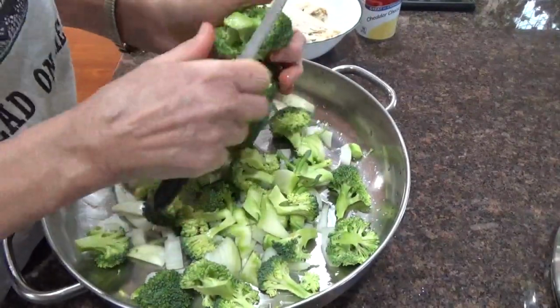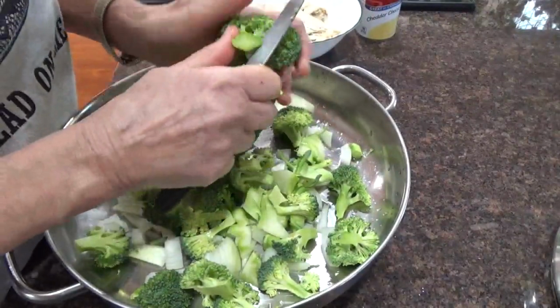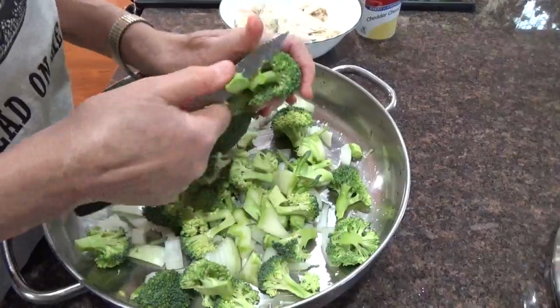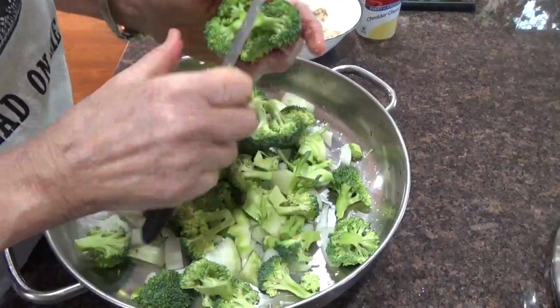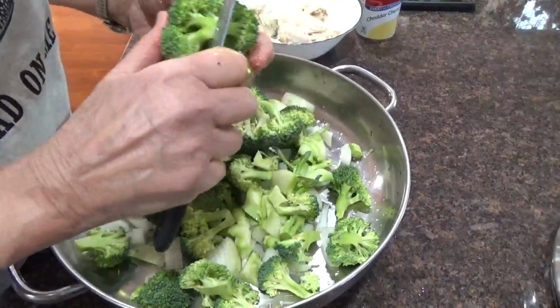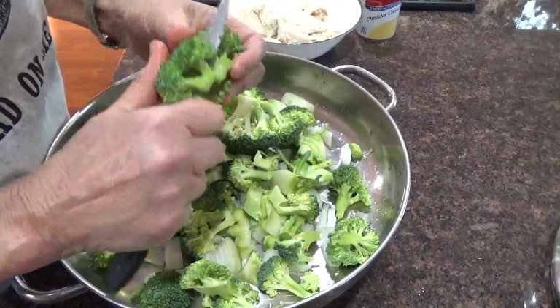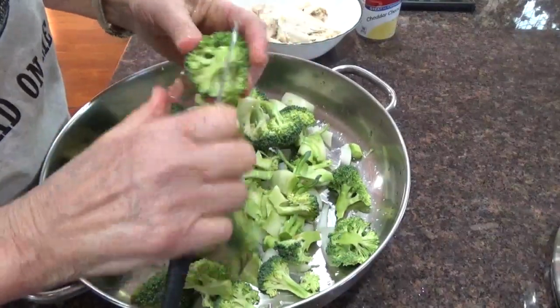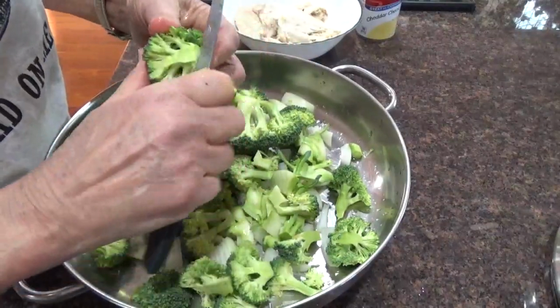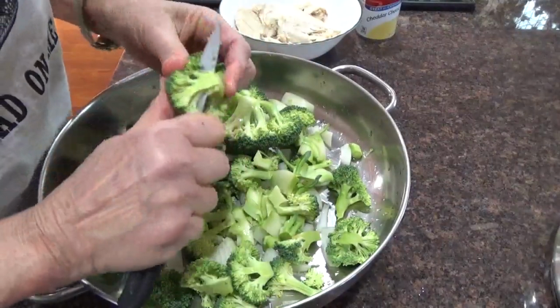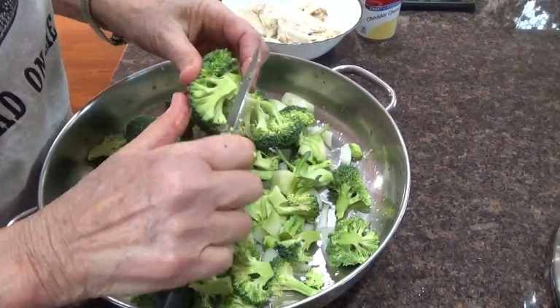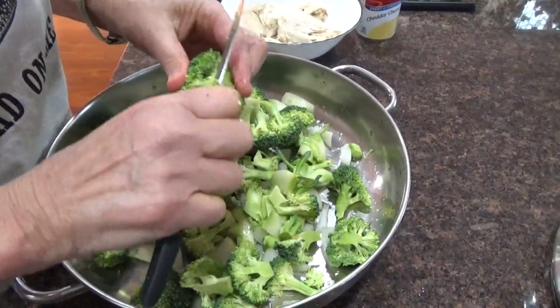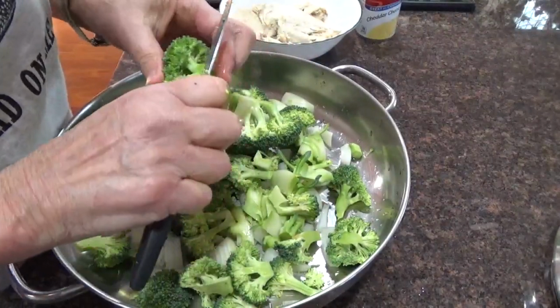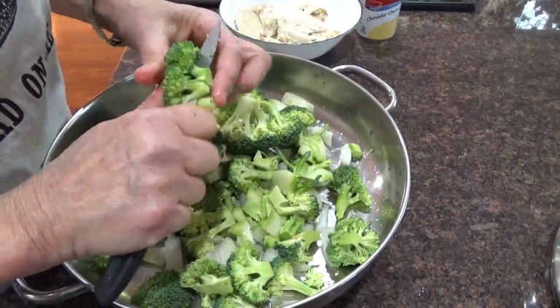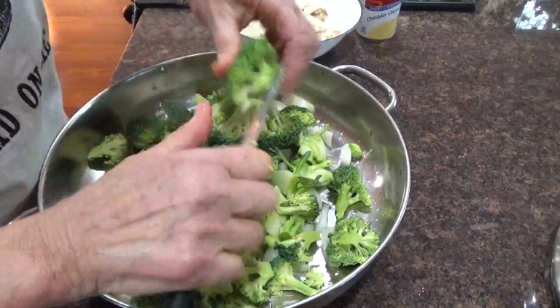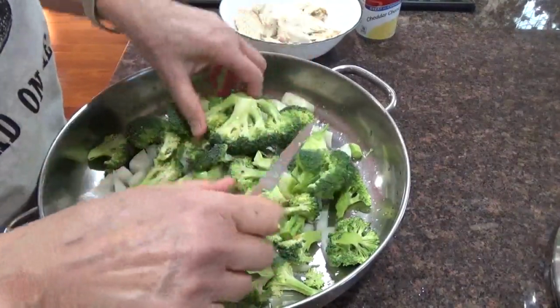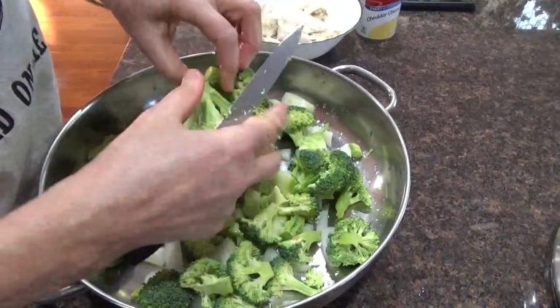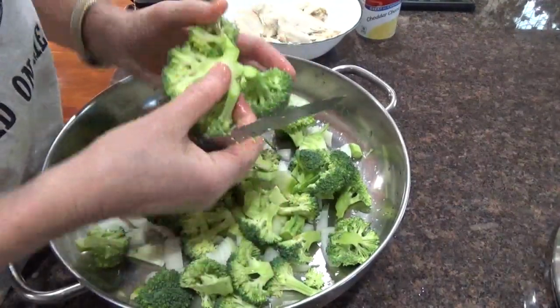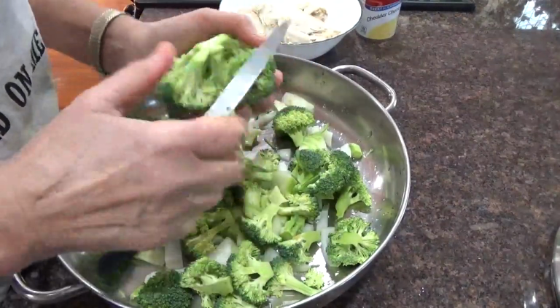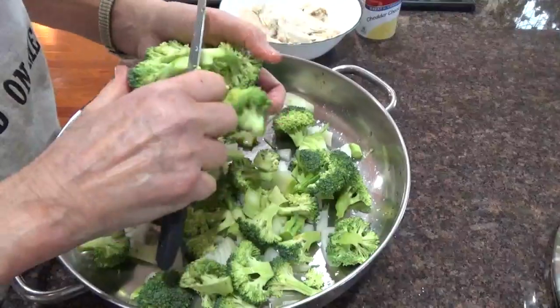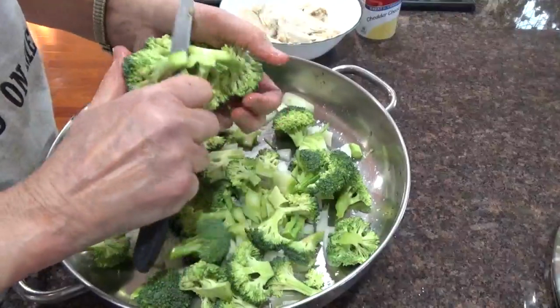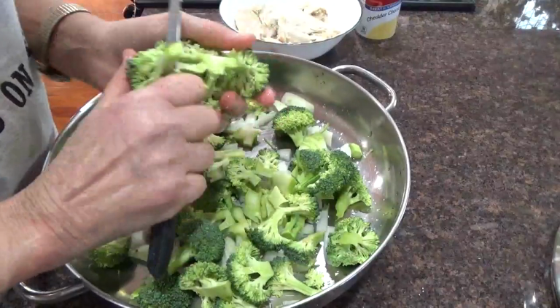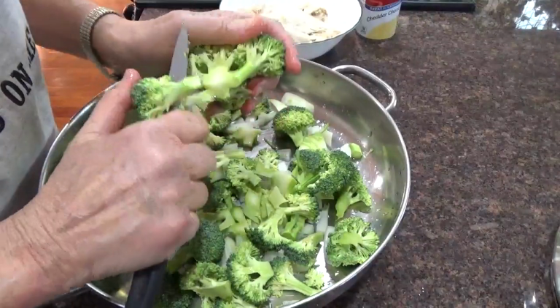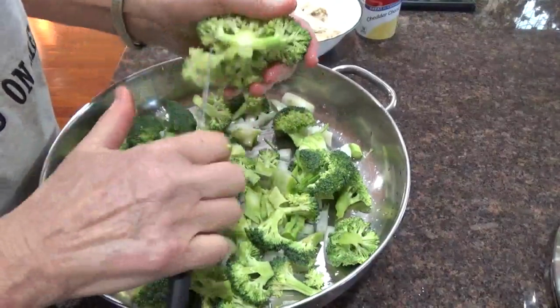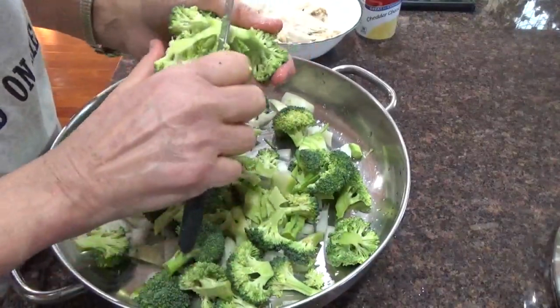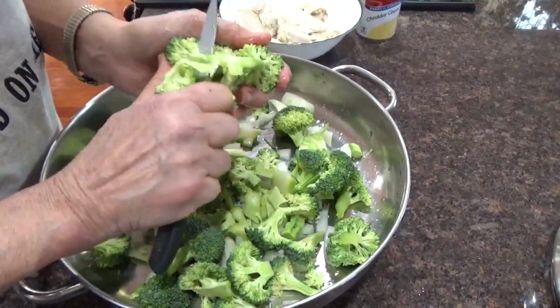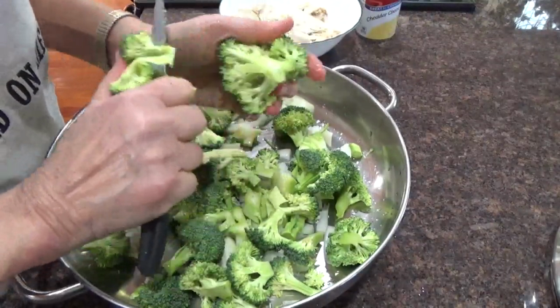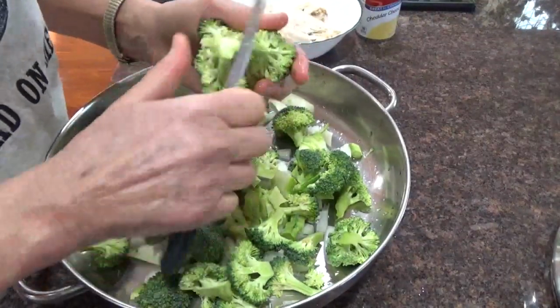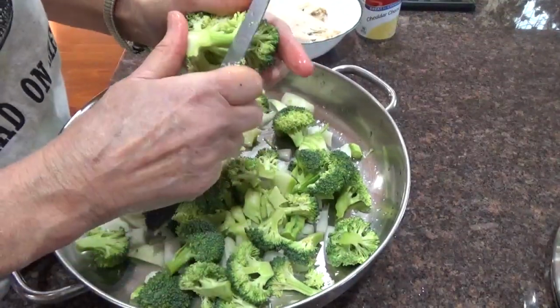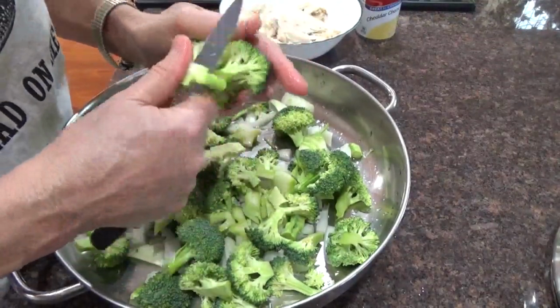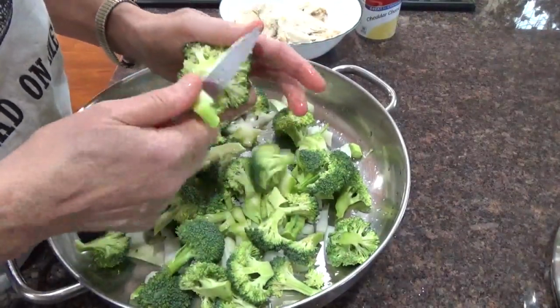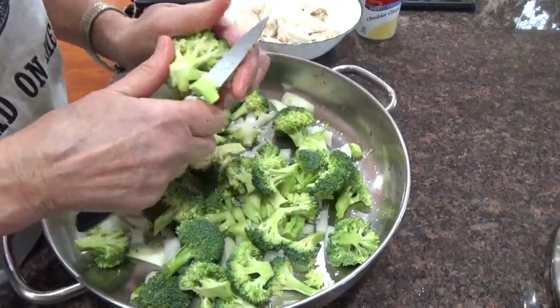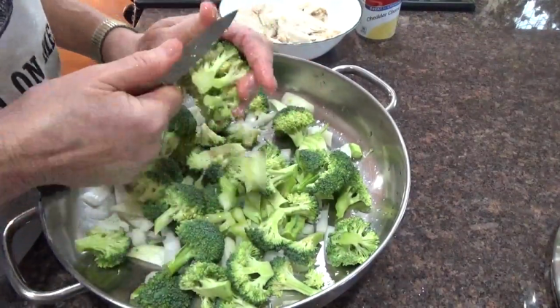I tried growing broccoli, but there were too many little bugs that I couldn't see. I did see them when I was cooking, but I didn't see them when I was growing it. Ew.